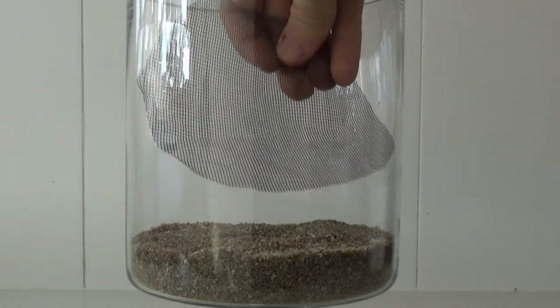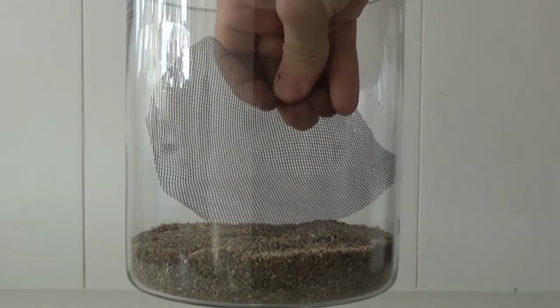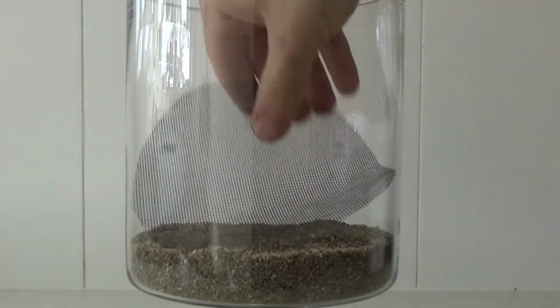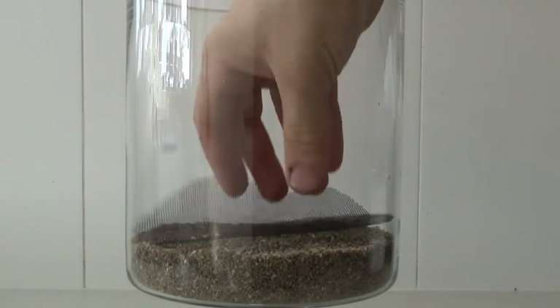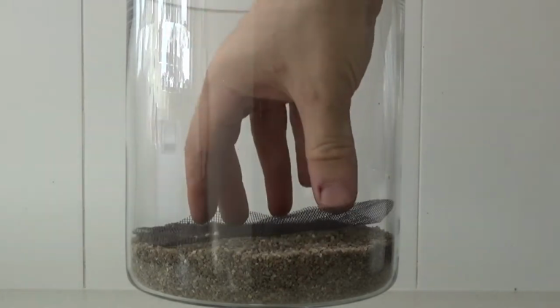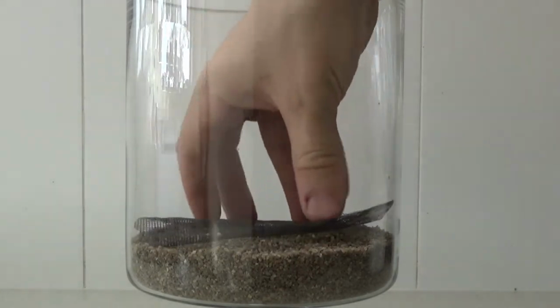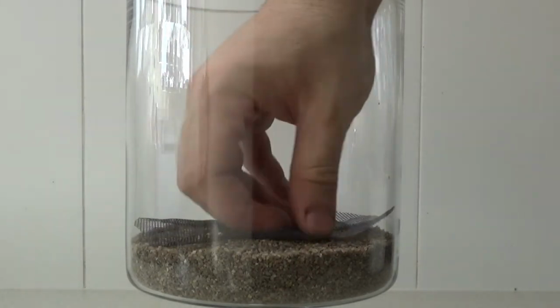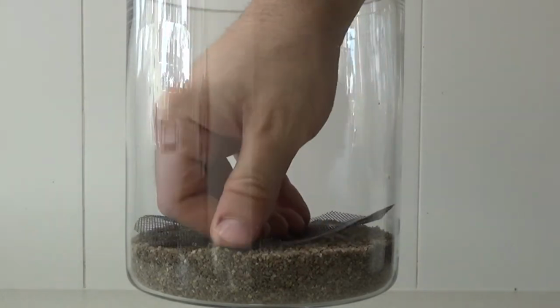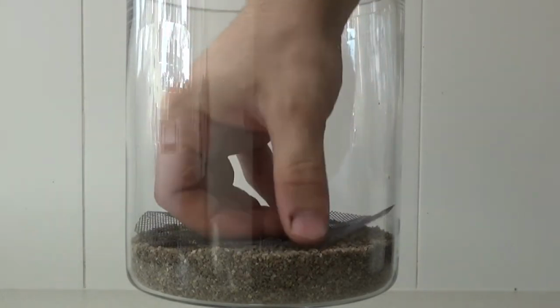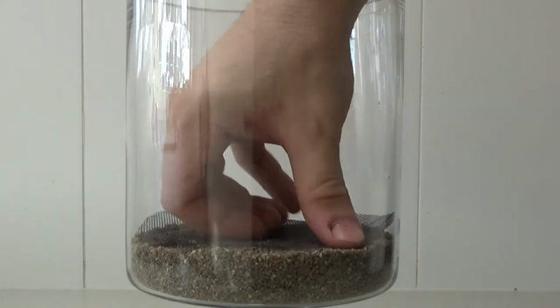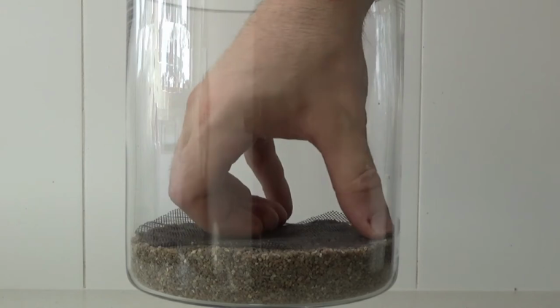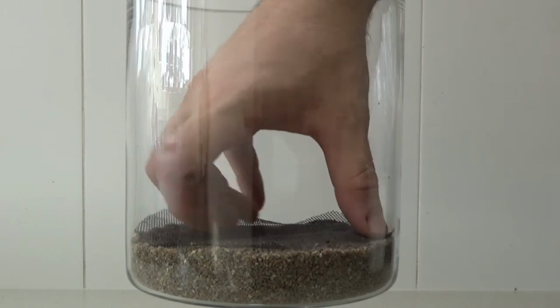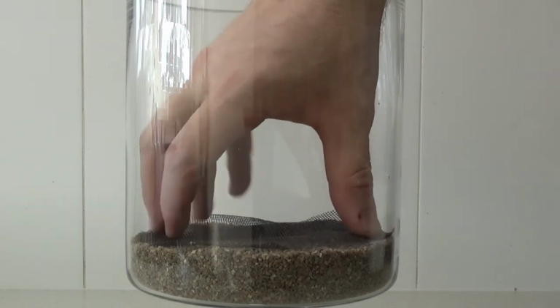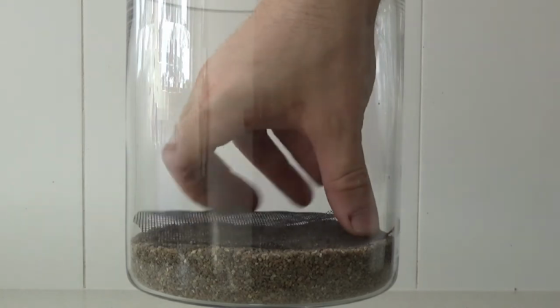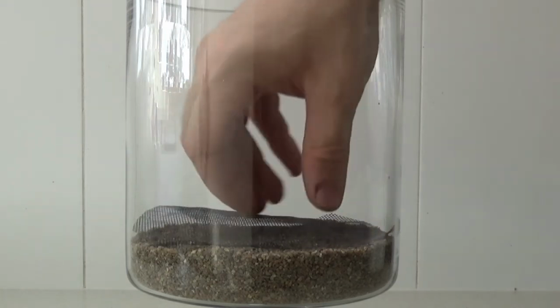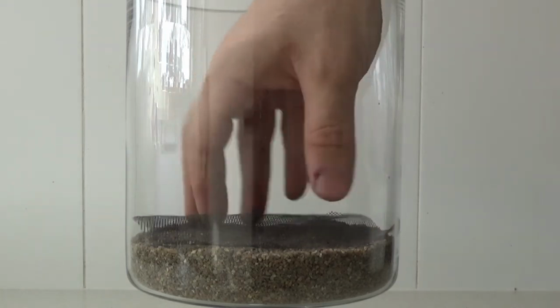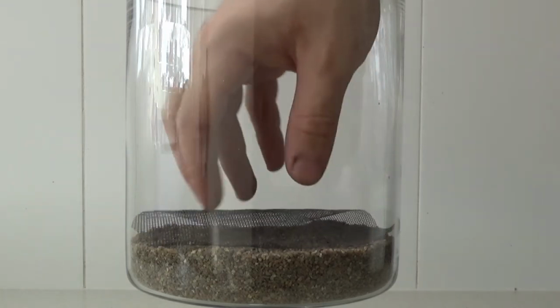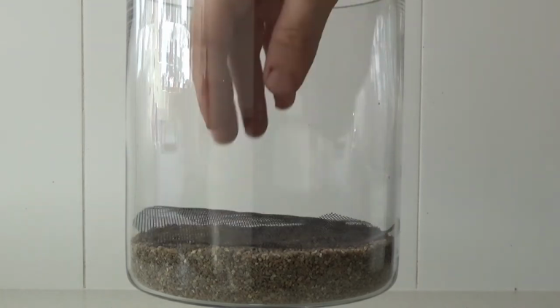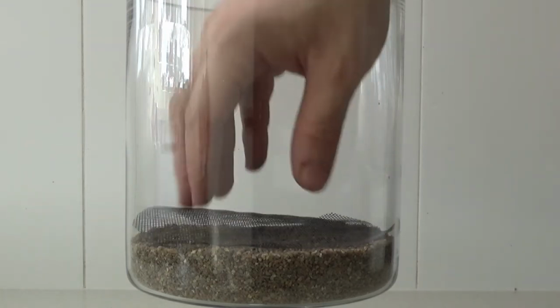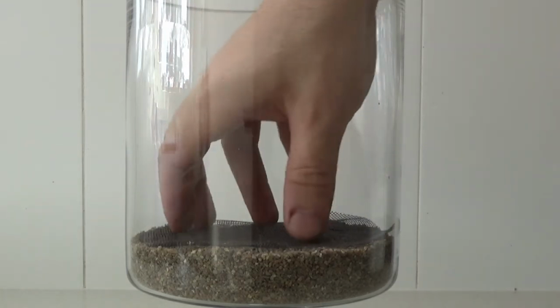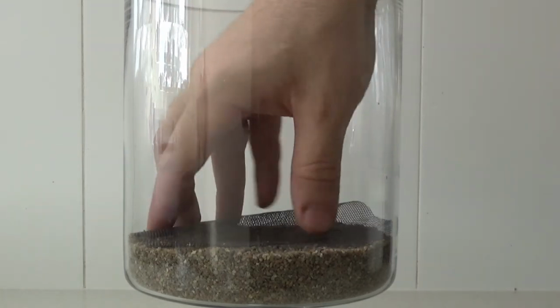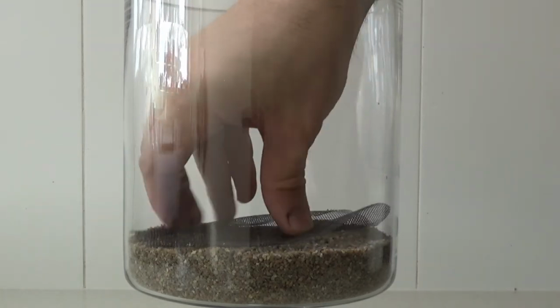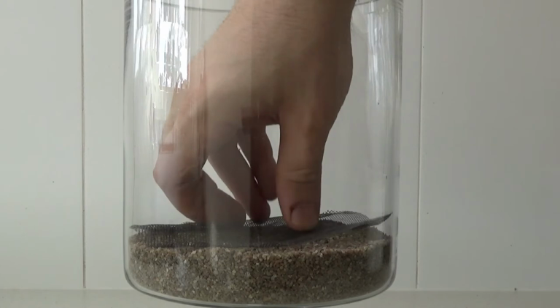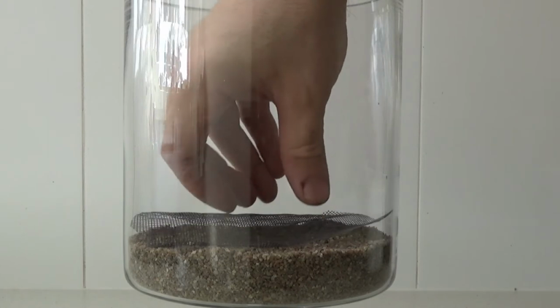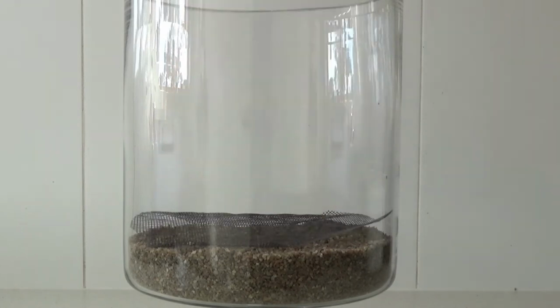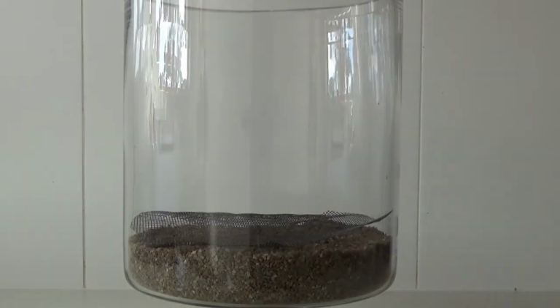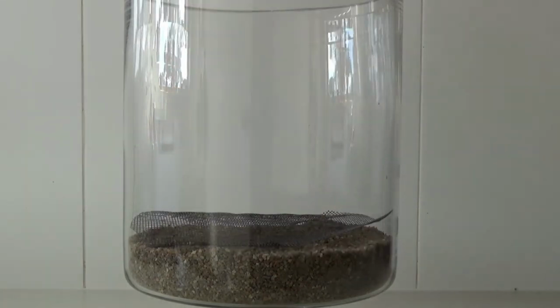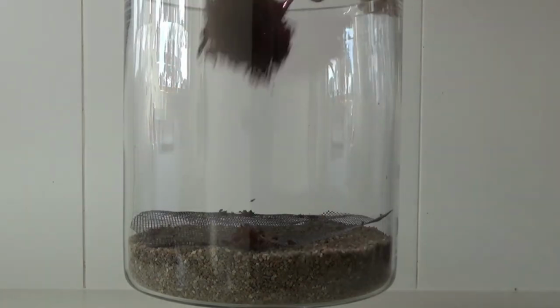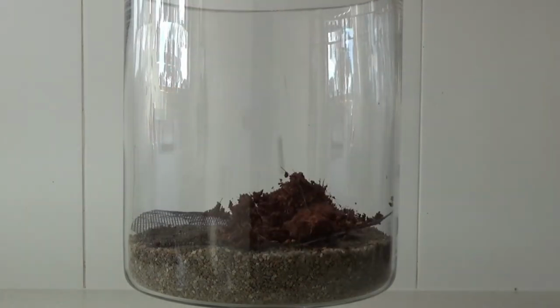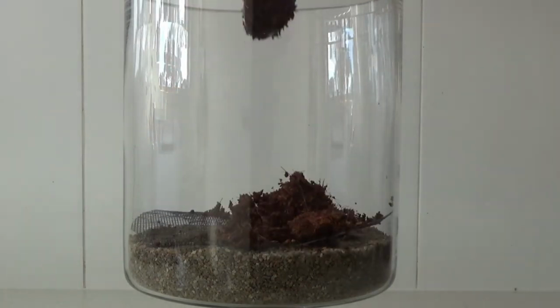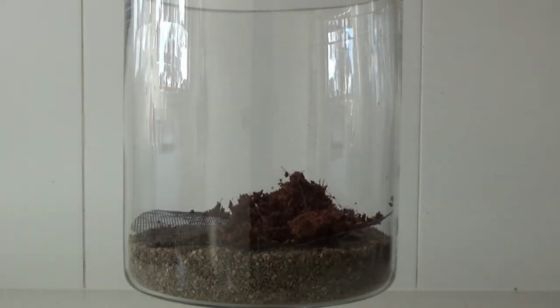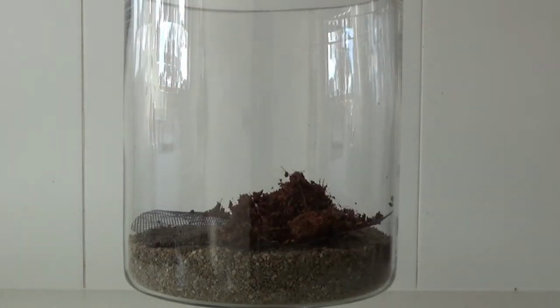Next we want to add our sheet of fly screen, cut to the same diameter as the terrarium. This is basically going to stop your other substrates falling into your drainage layer.